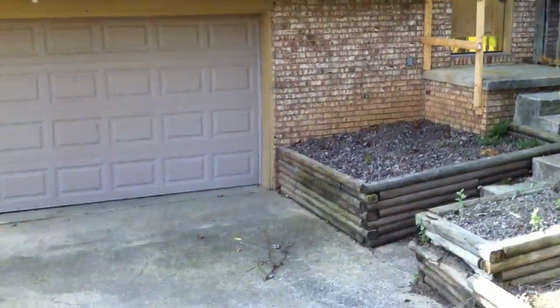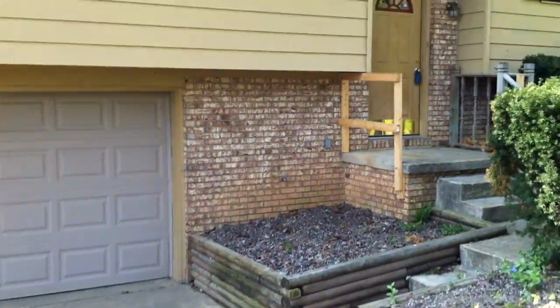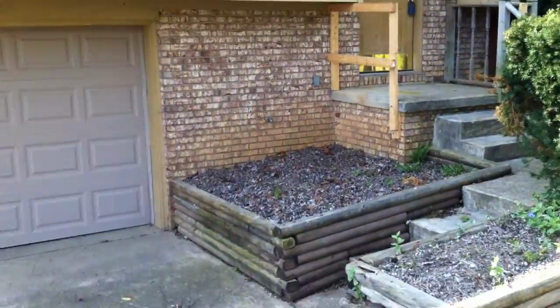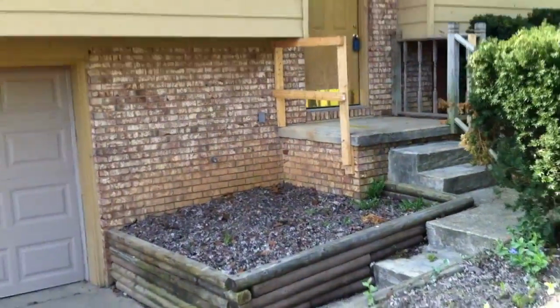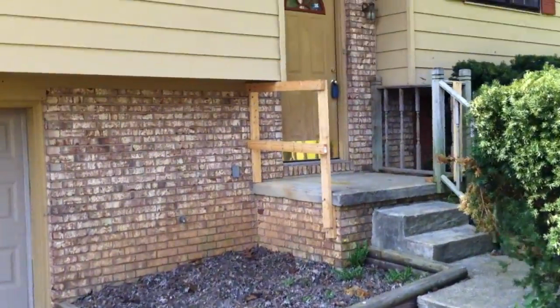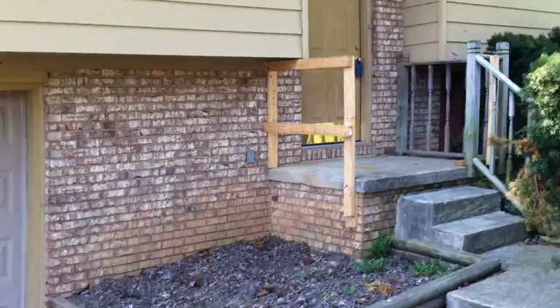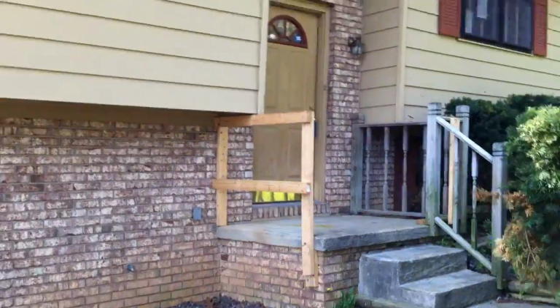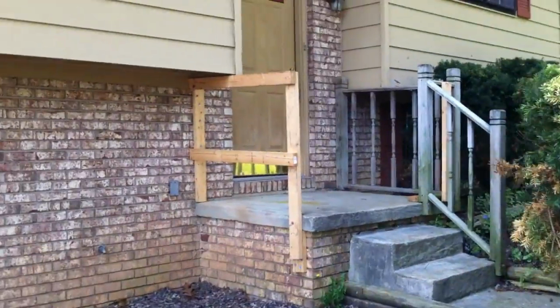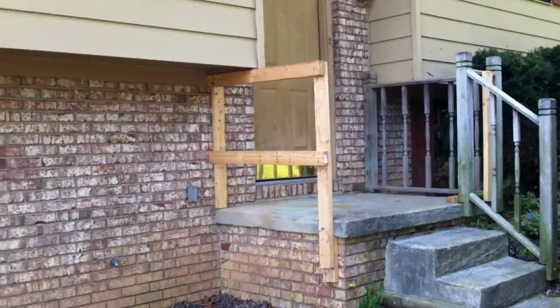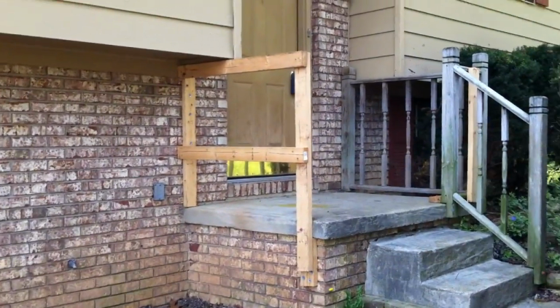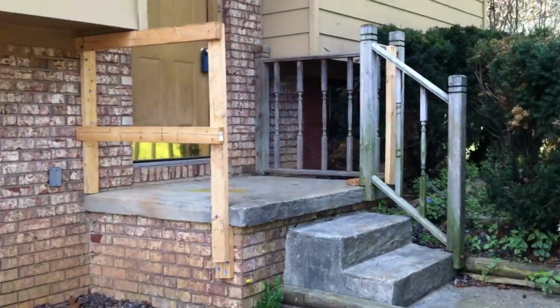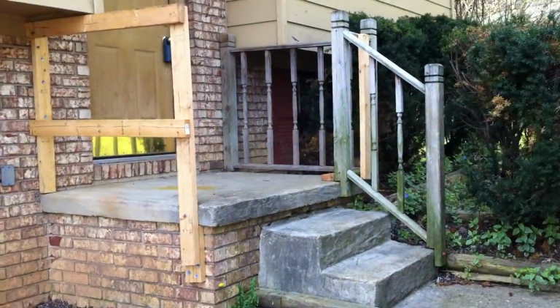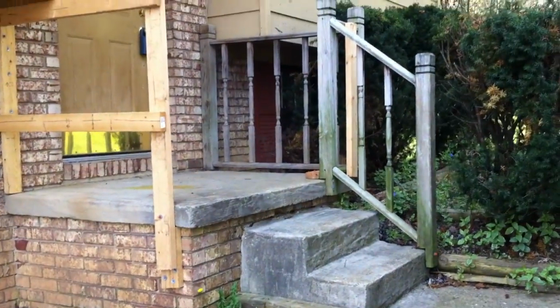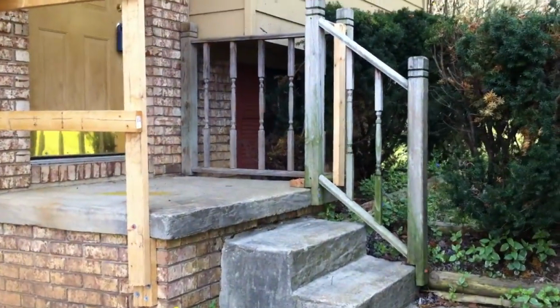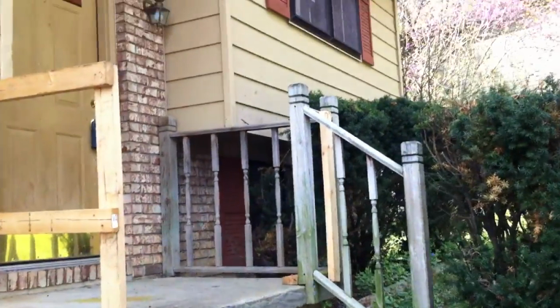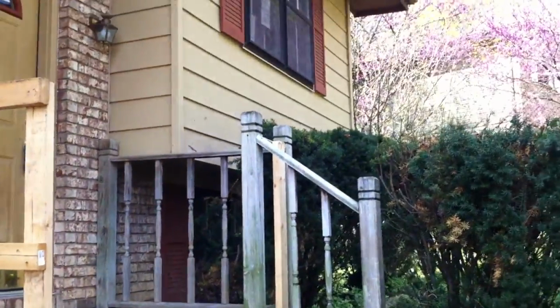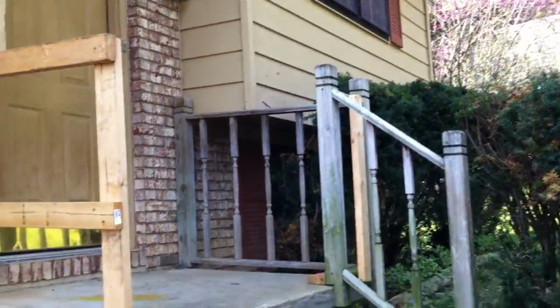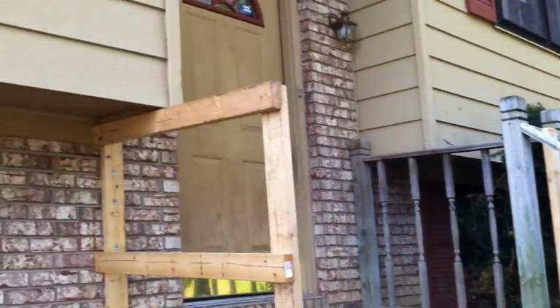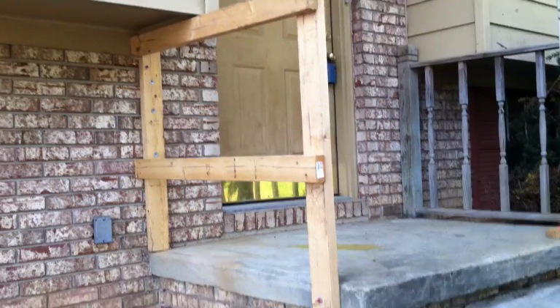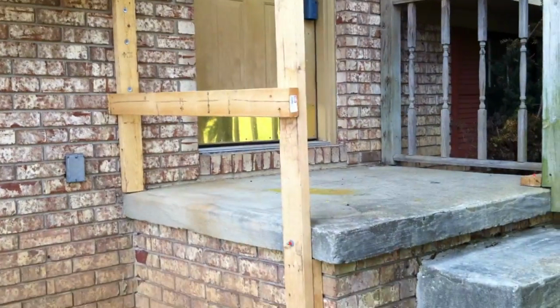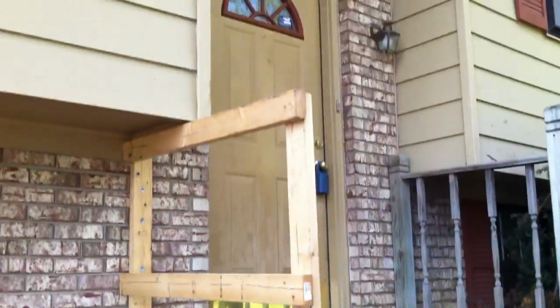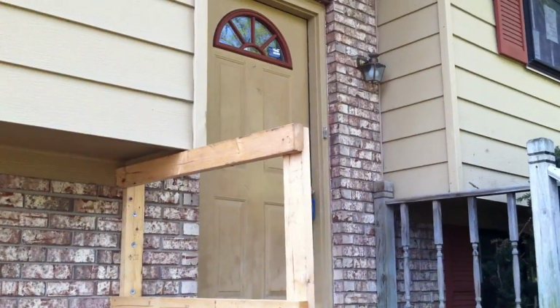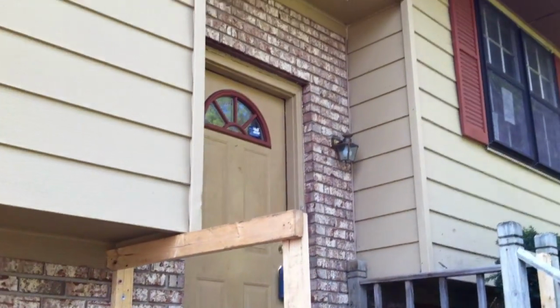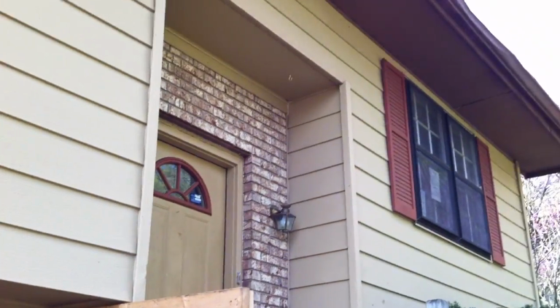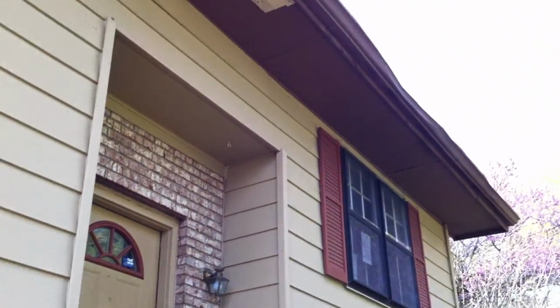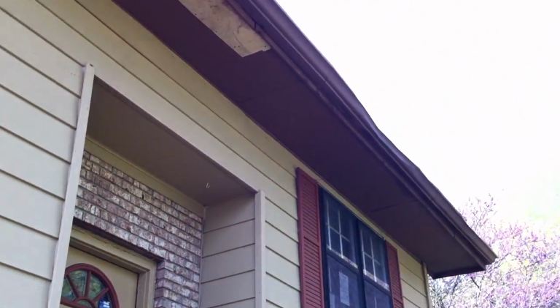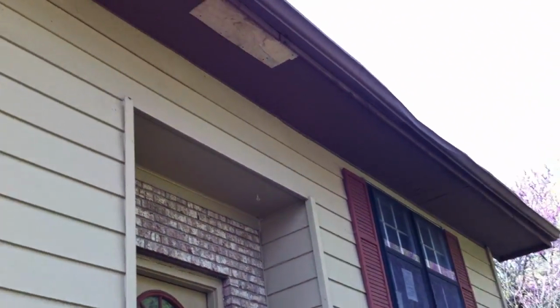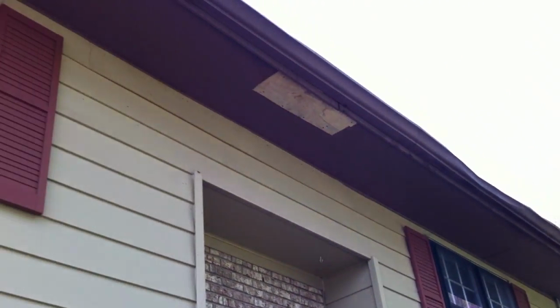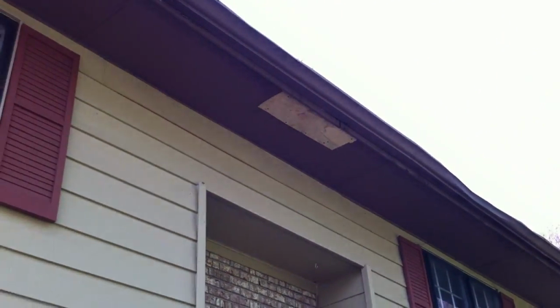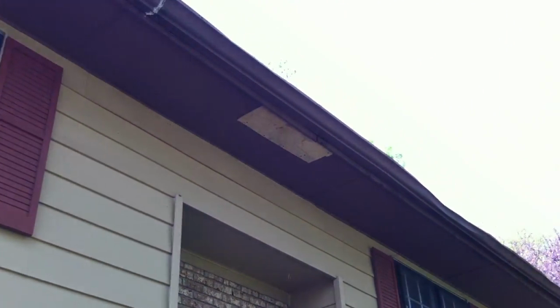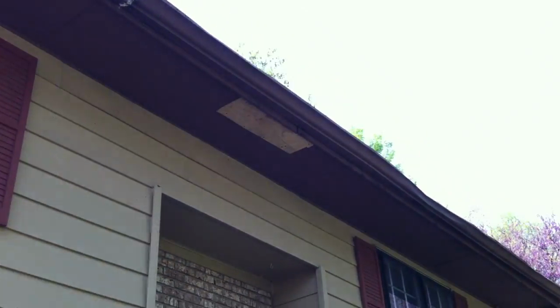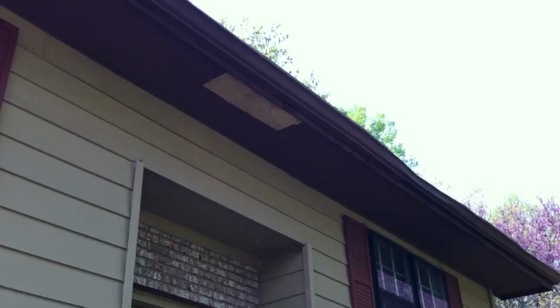Let's walk up closer to the front door. You can see it's got the temporary rails set up here on the front. Some gutter damage — I don't know if you can see that.